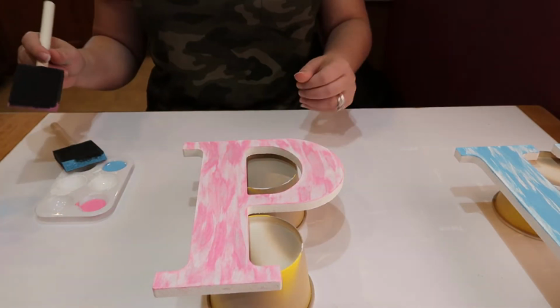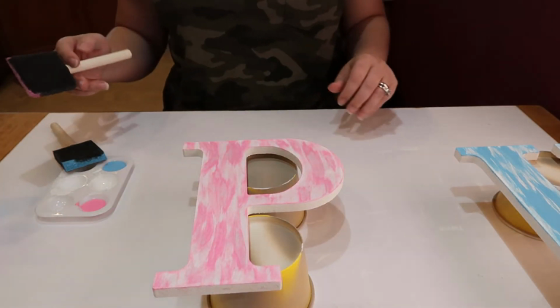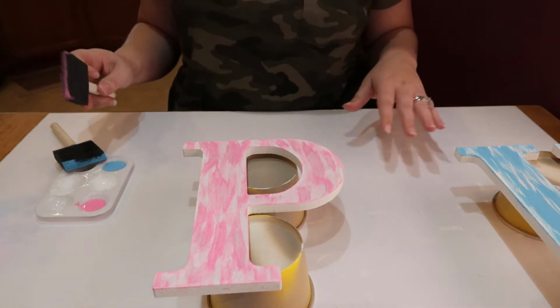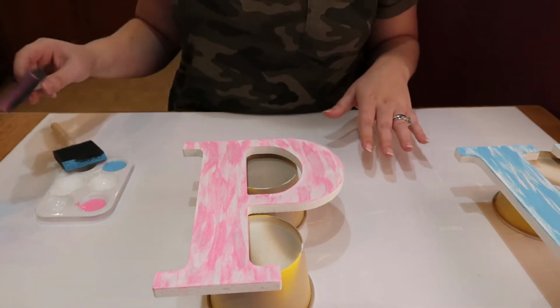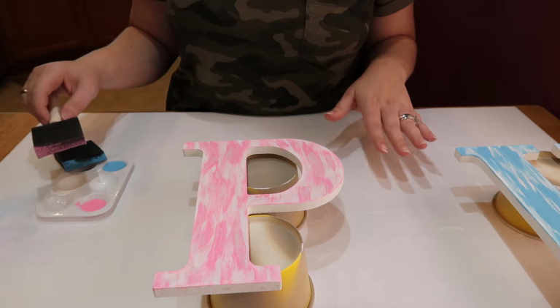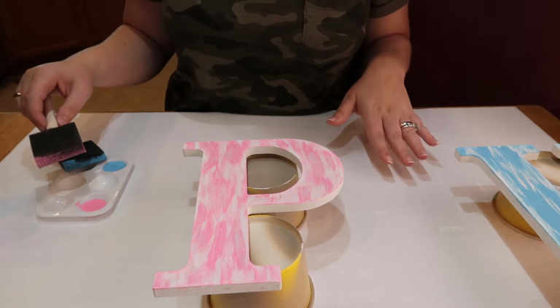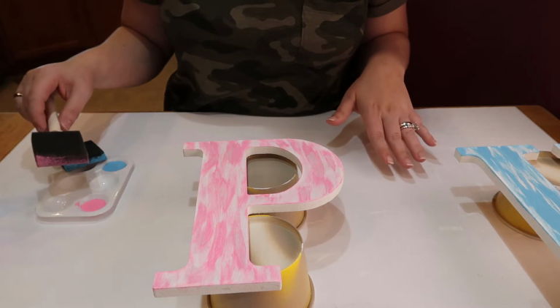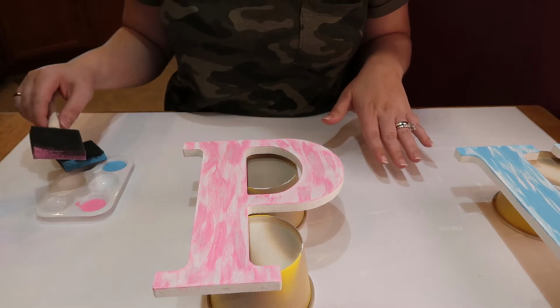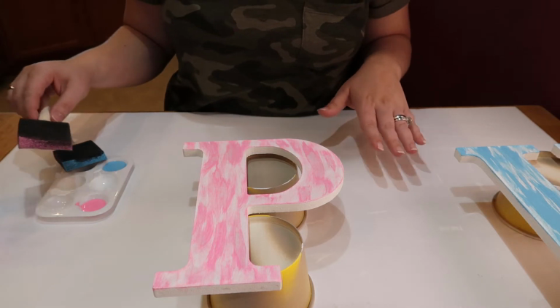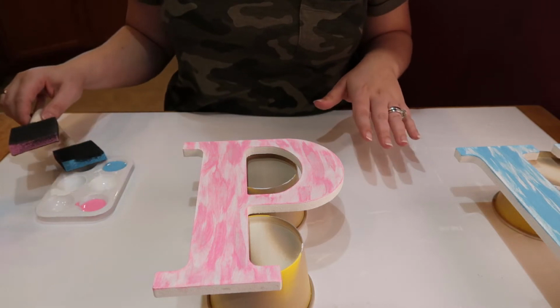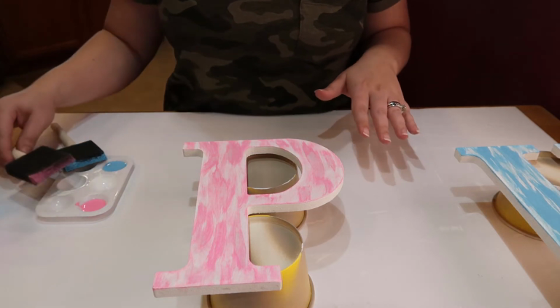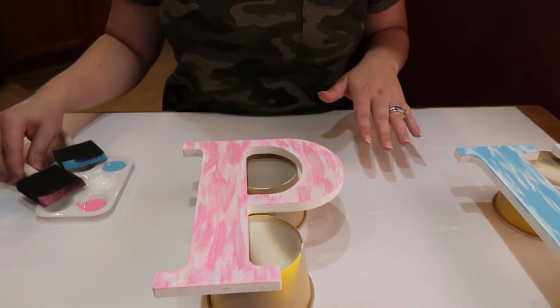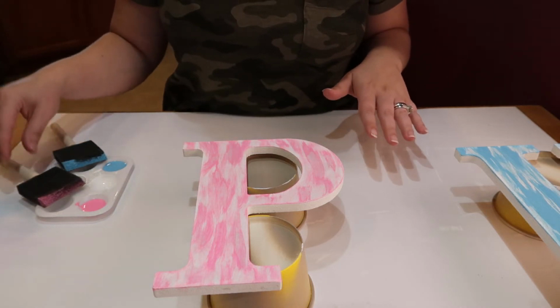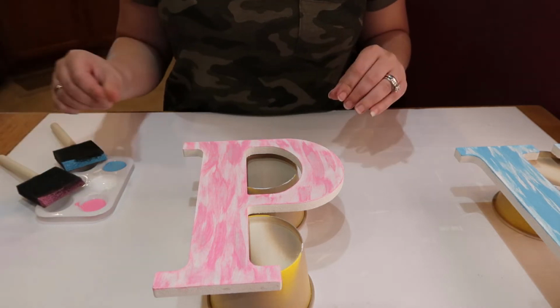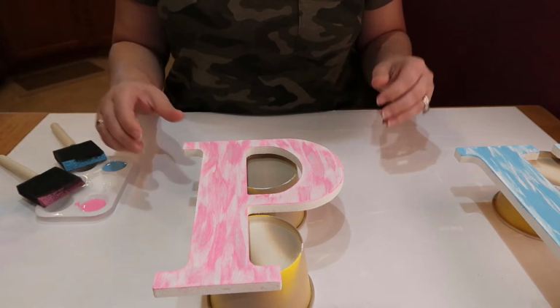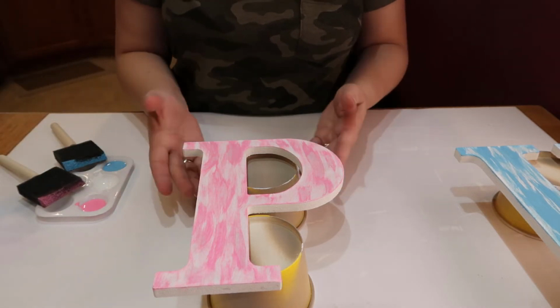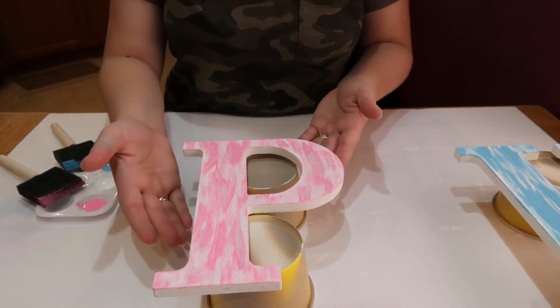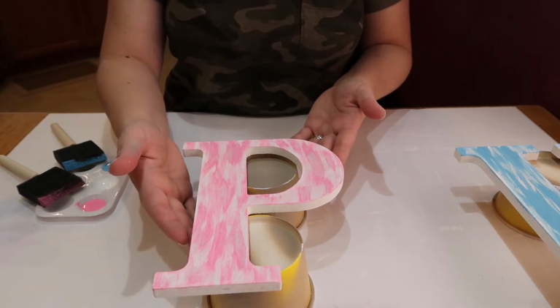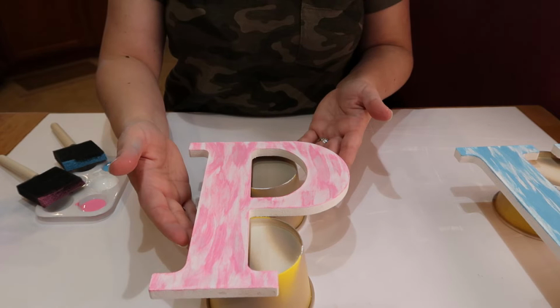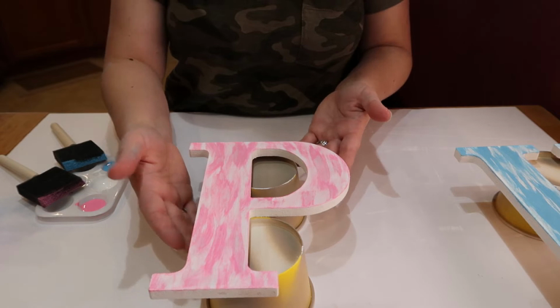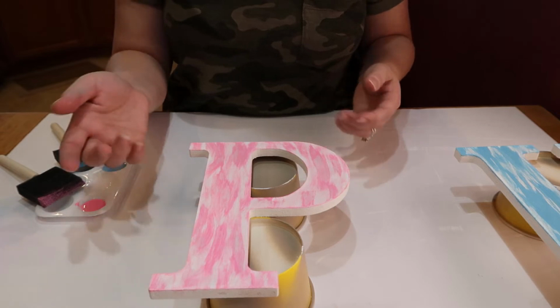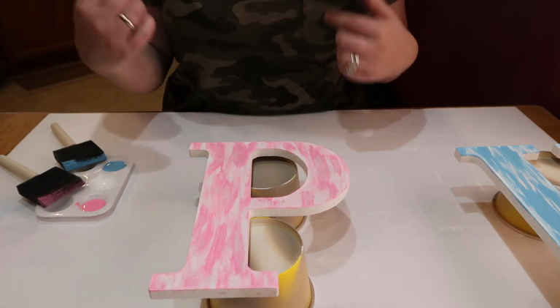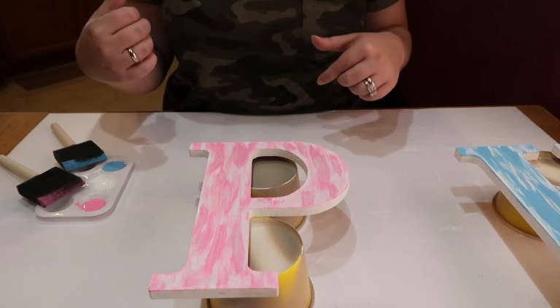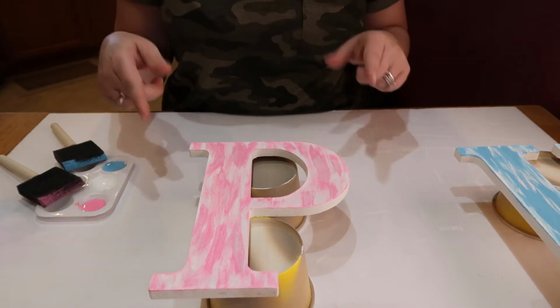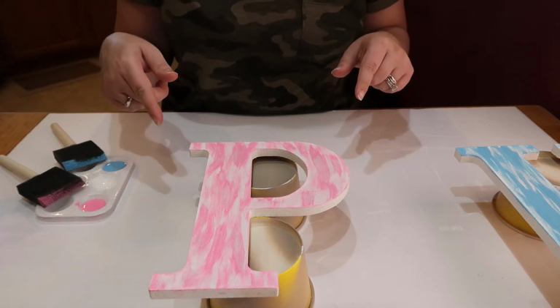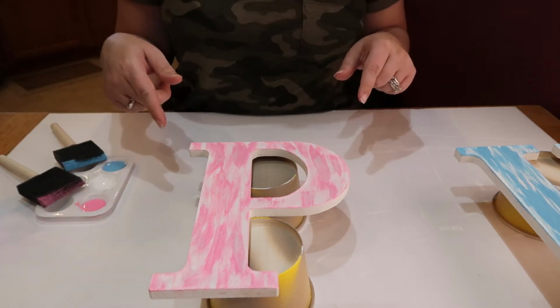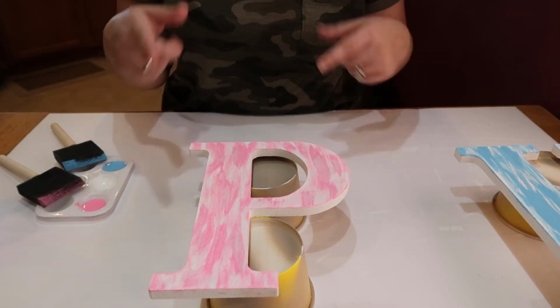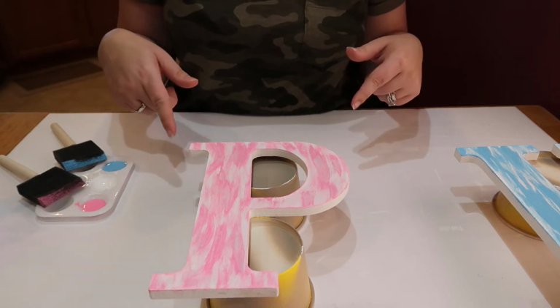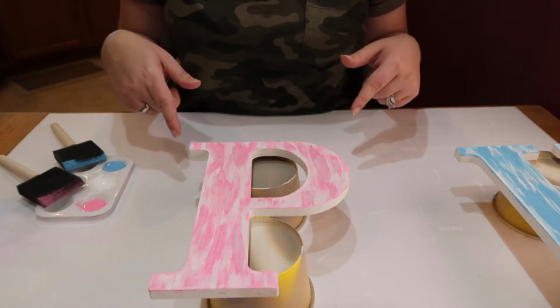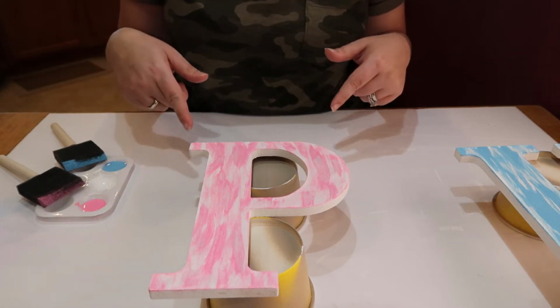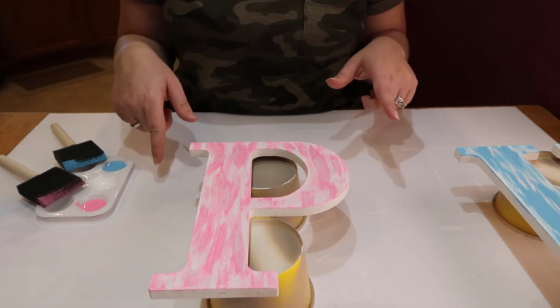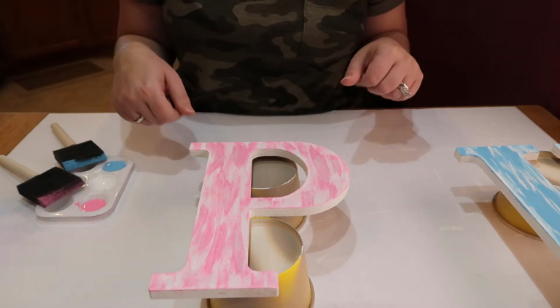I squirted out way too much of that paint, but that's okay. I'm going to let these dry and then get started on my bunny ears.